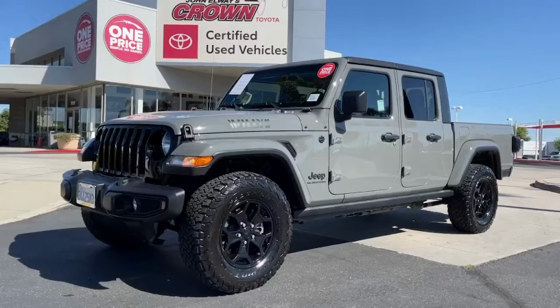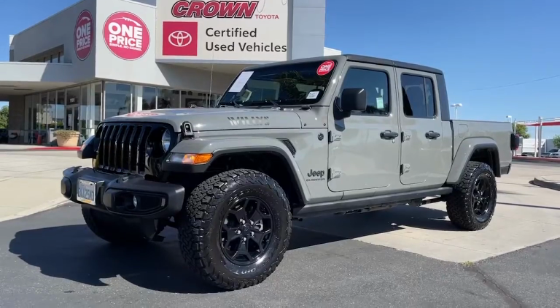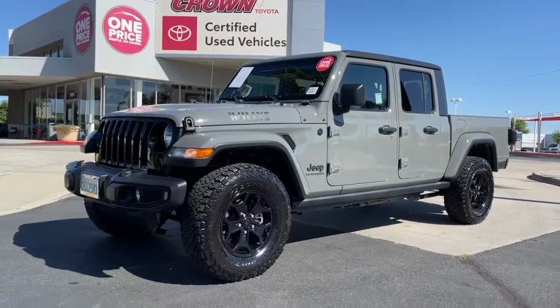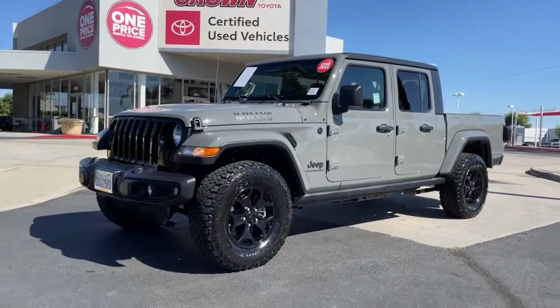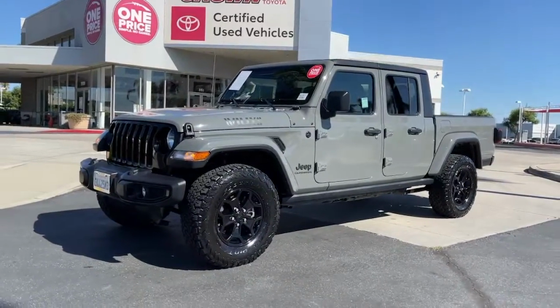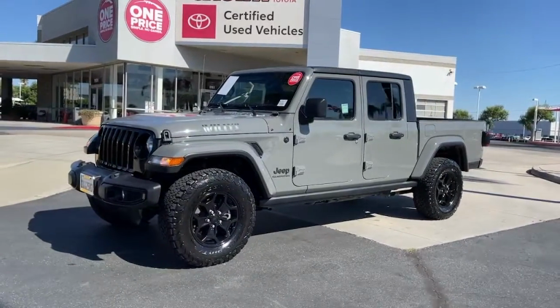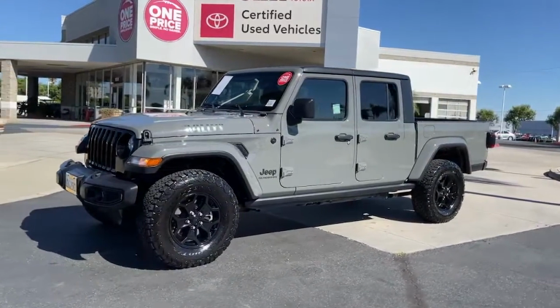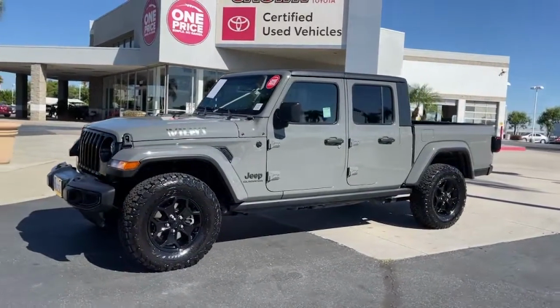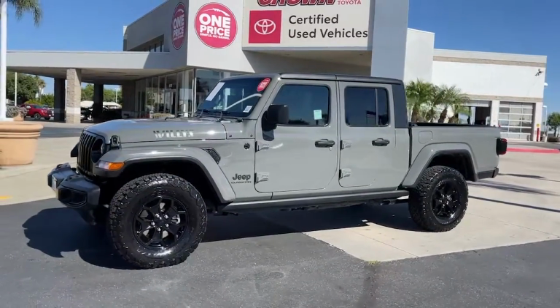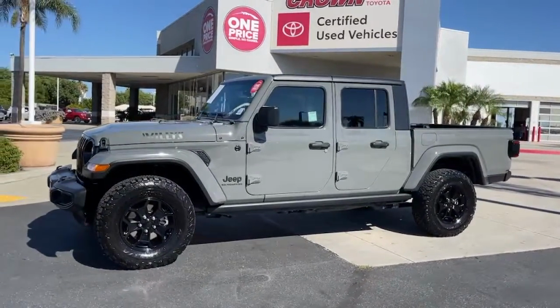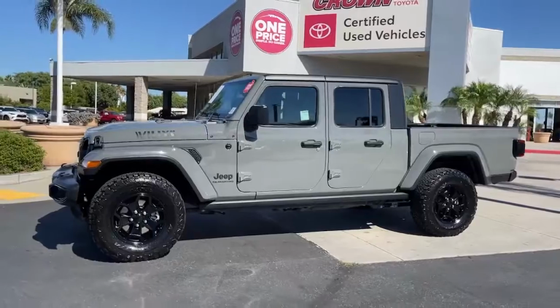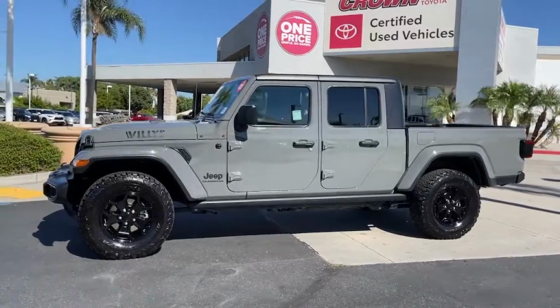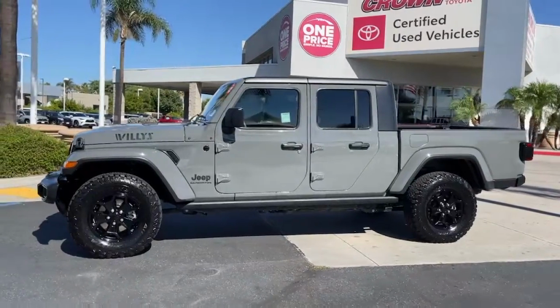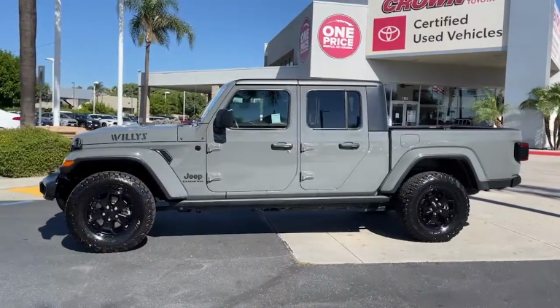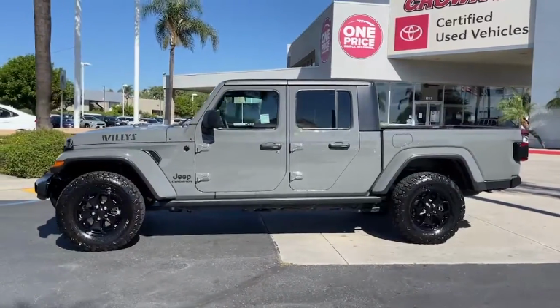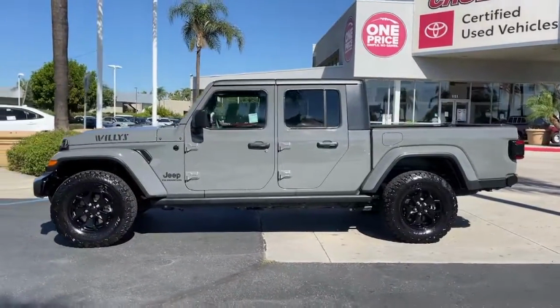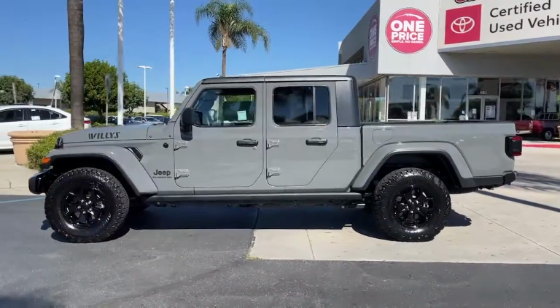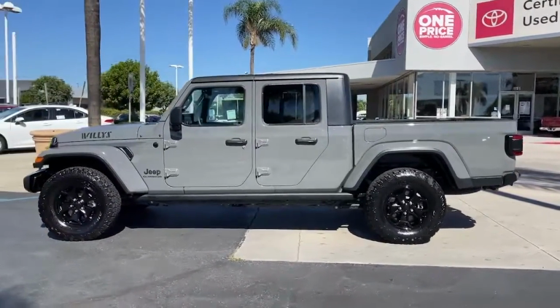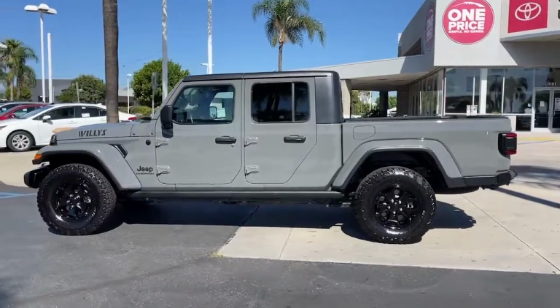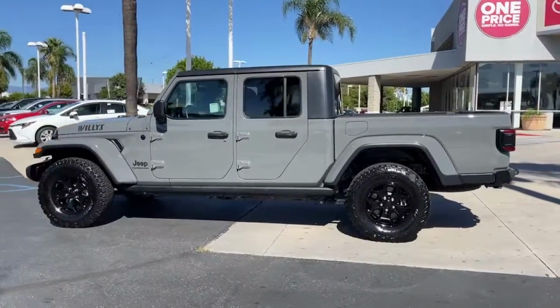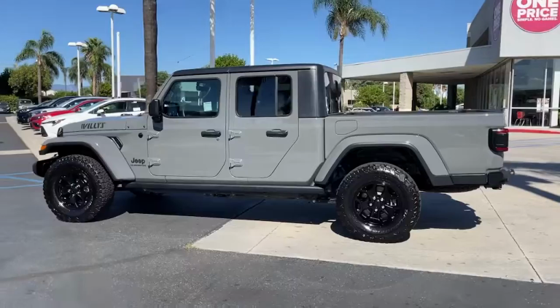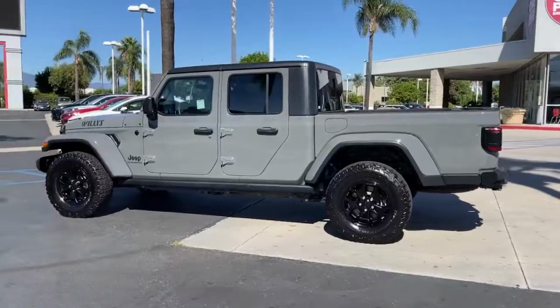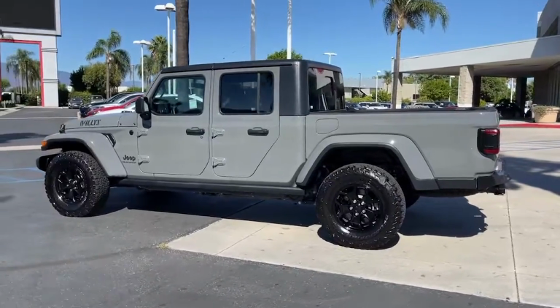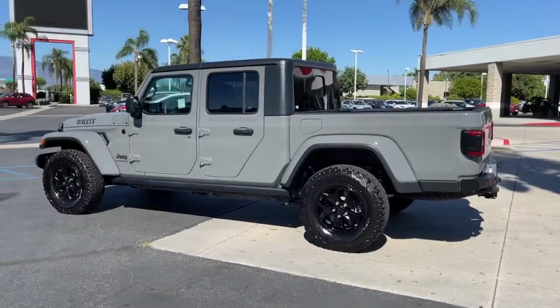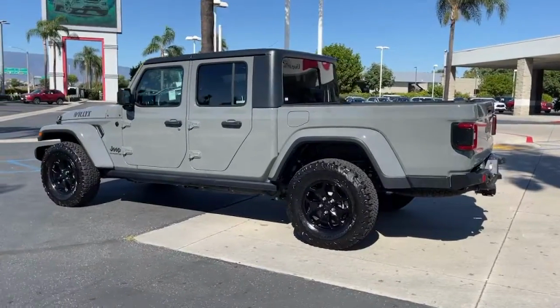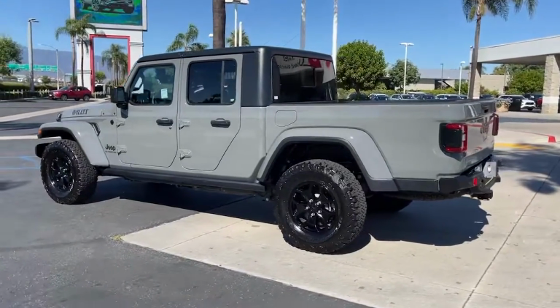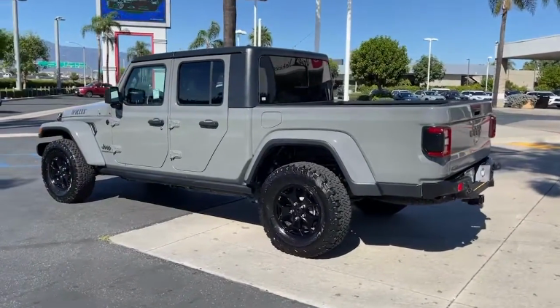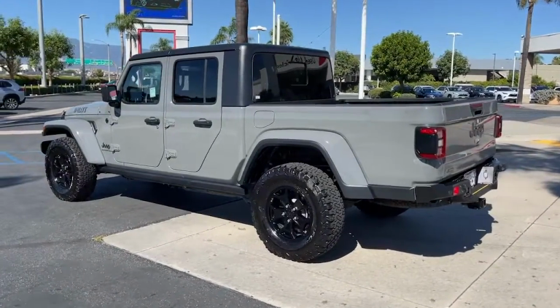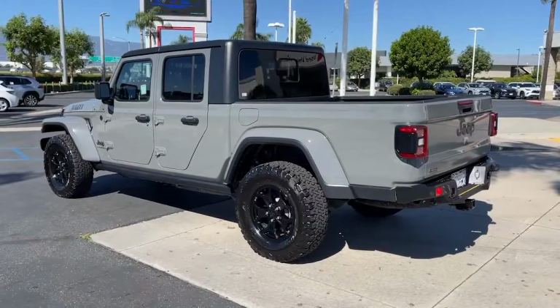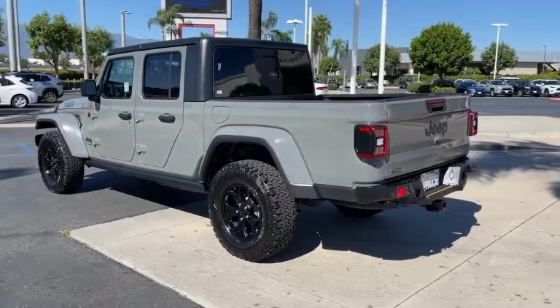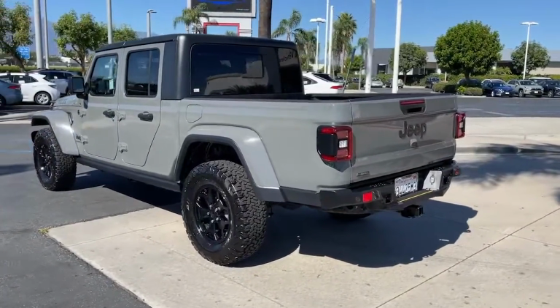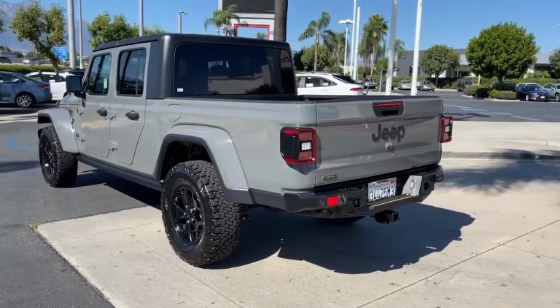Go home happy with the 2021 Jeep Gladiator. With less than 20,000 miles on the odometer, this vehicle stands out from the rest. Take undeniable style and capability with you on every adventure in this rugged Gladiator.